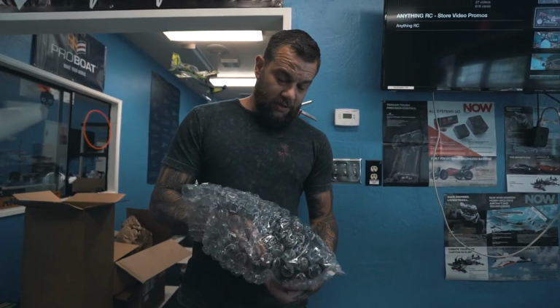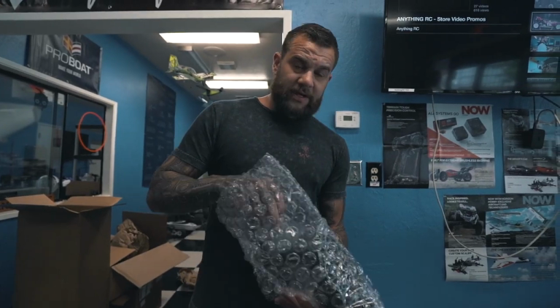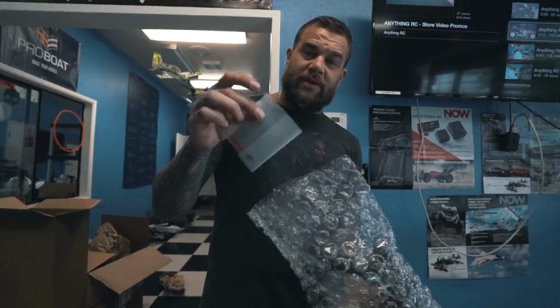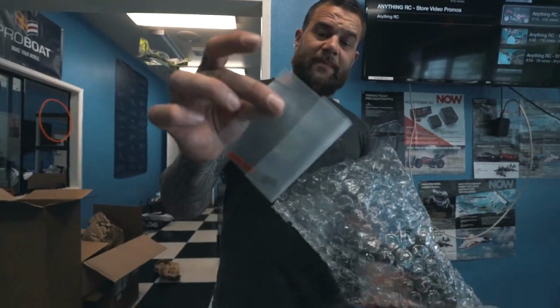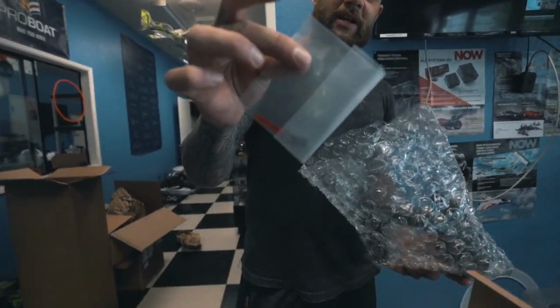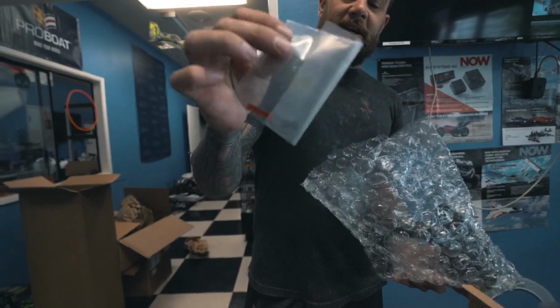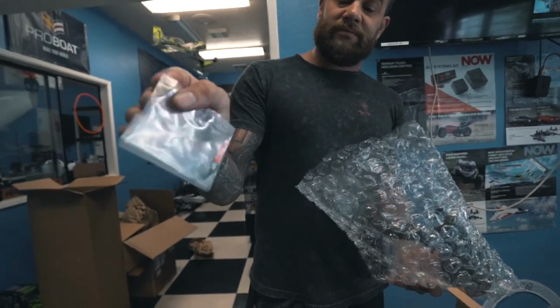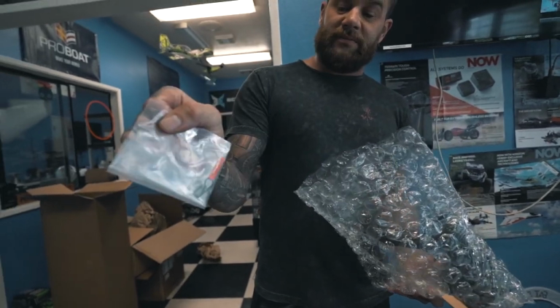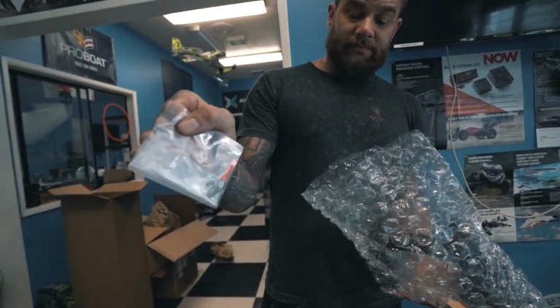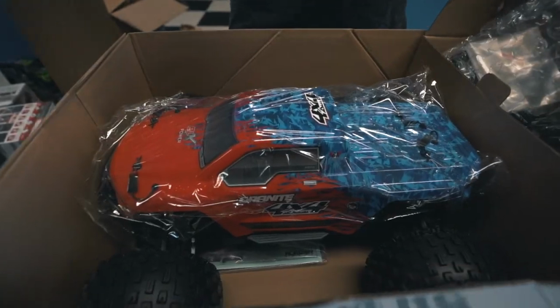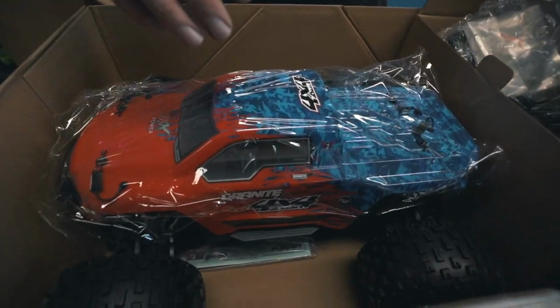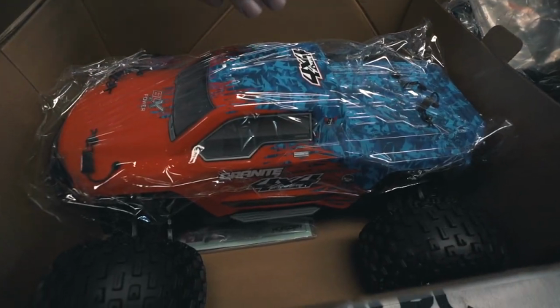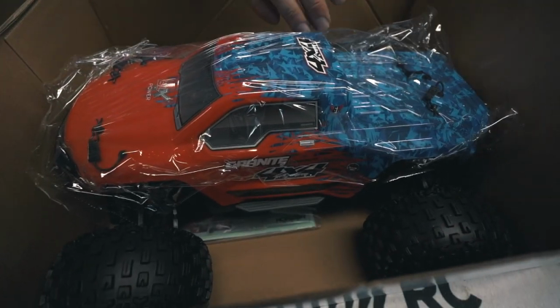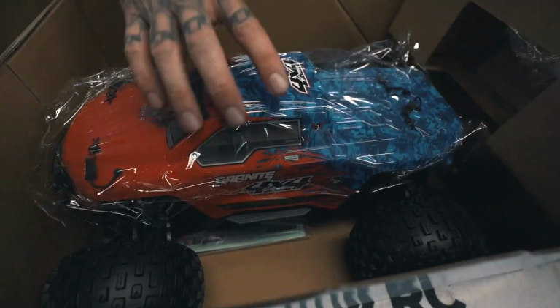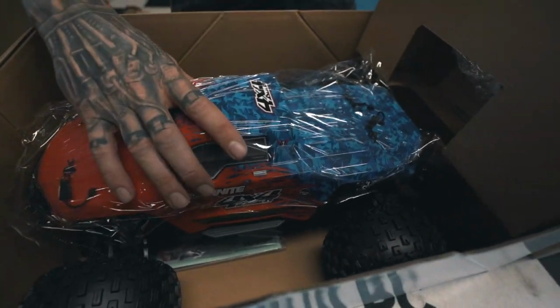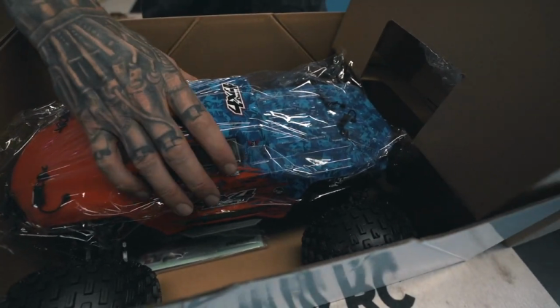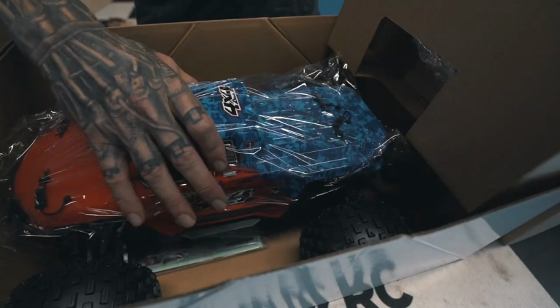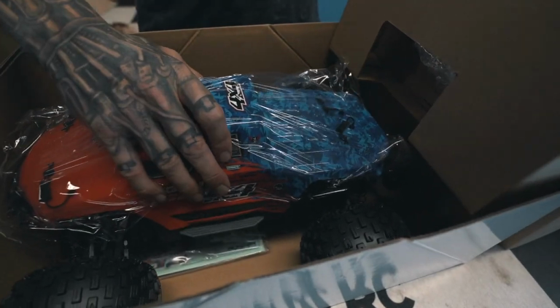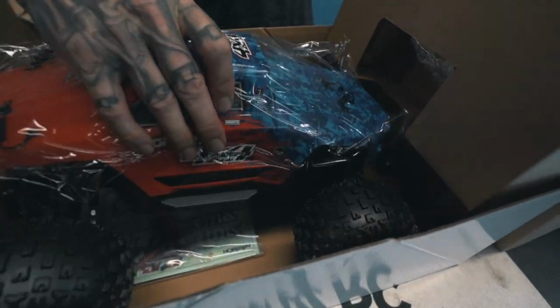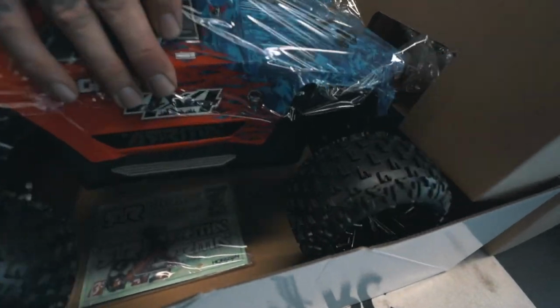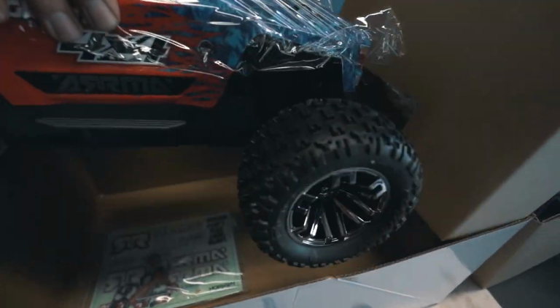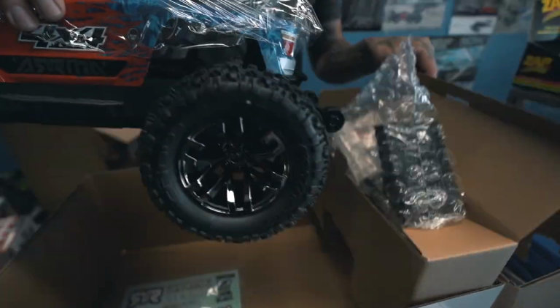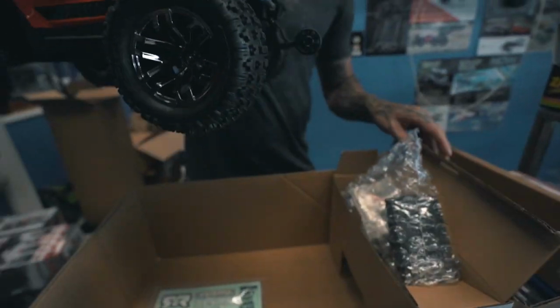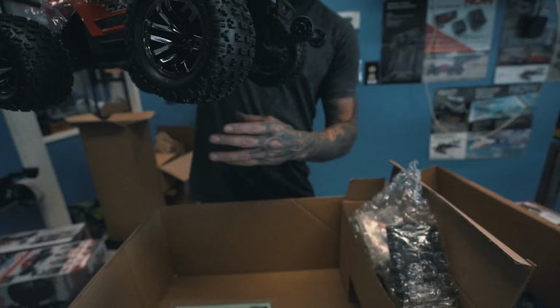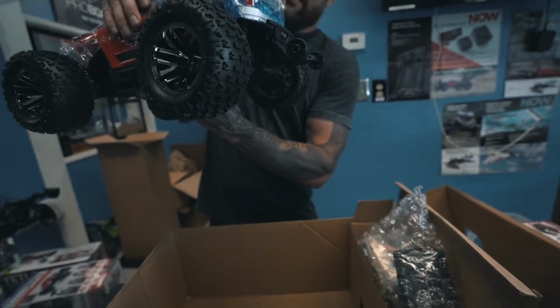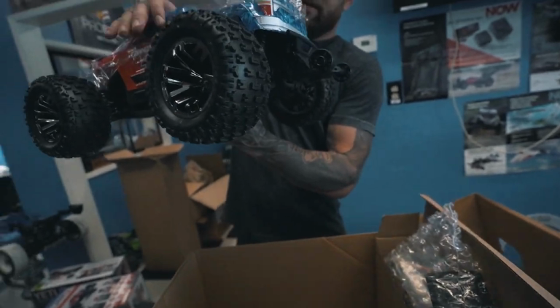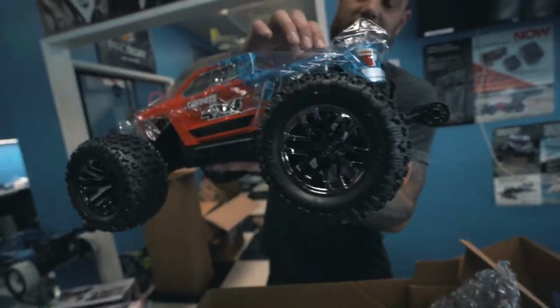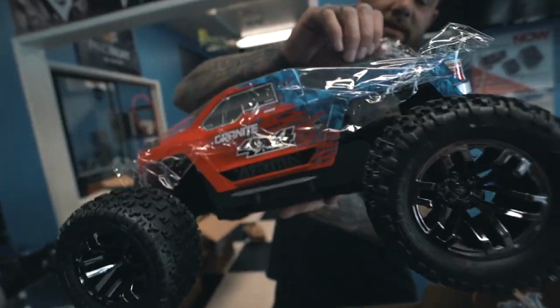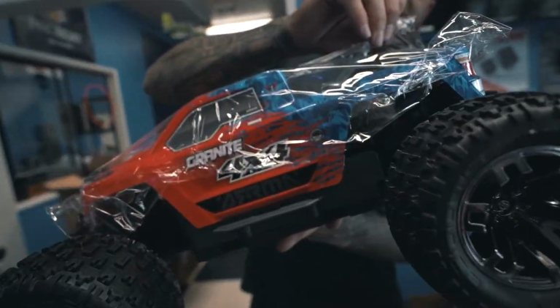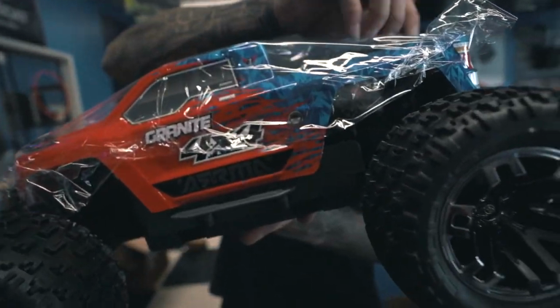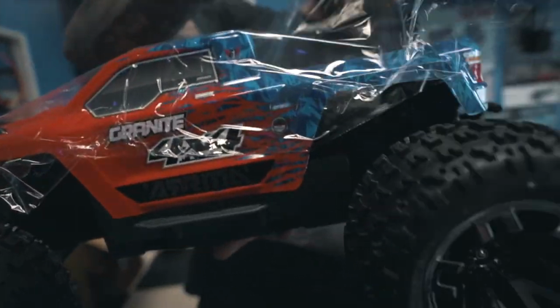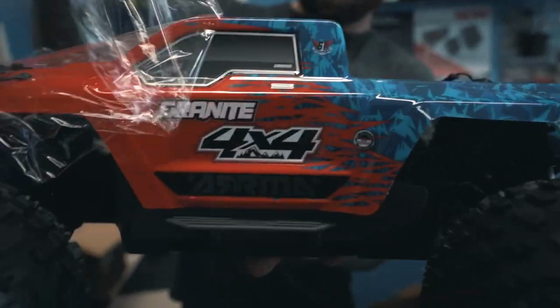It also comes with the bind plug in there. Then with the Granite, it's a little bit different because it's got a wheelie bar on the back there — a little different than the same.